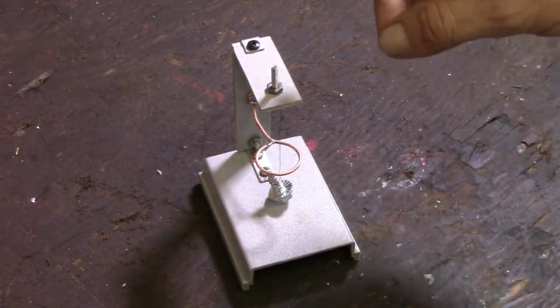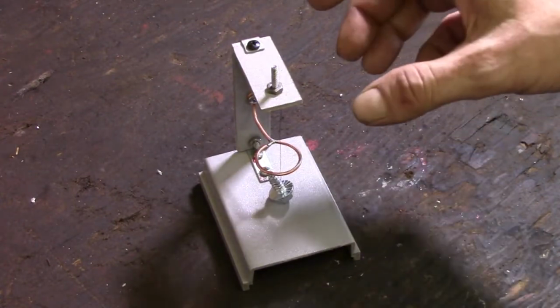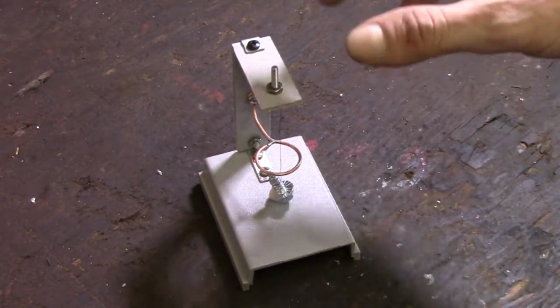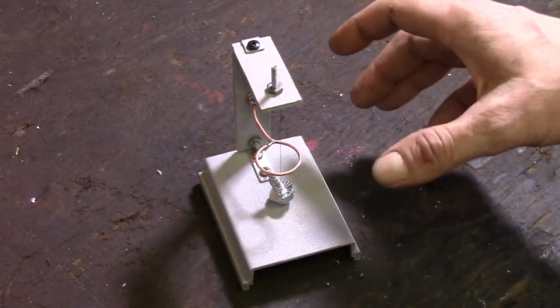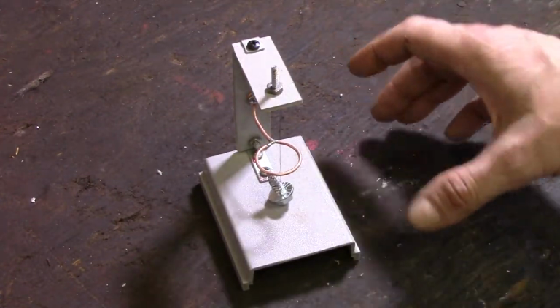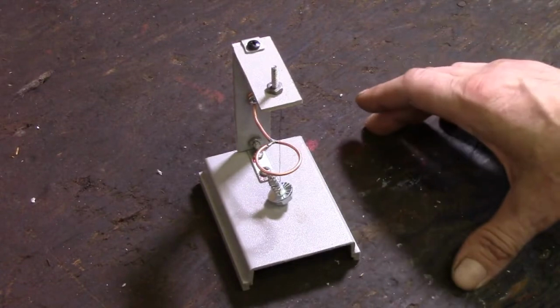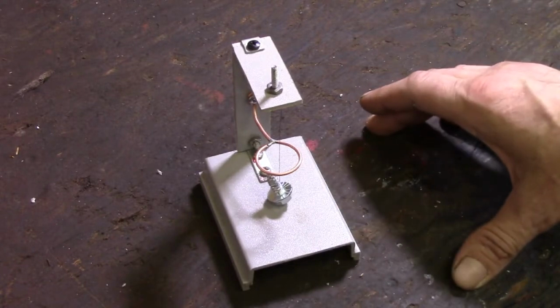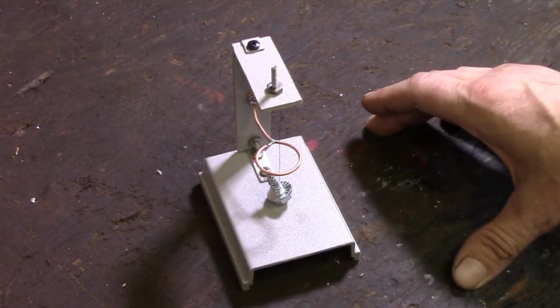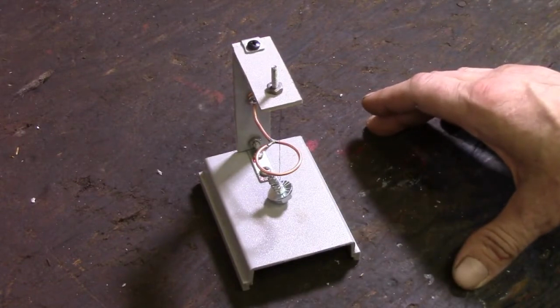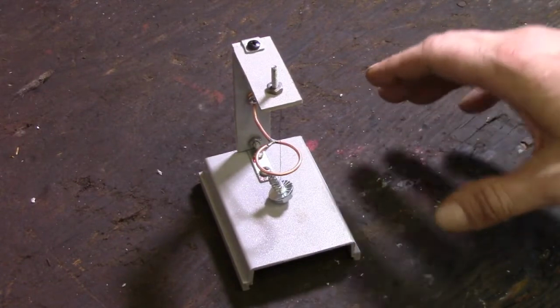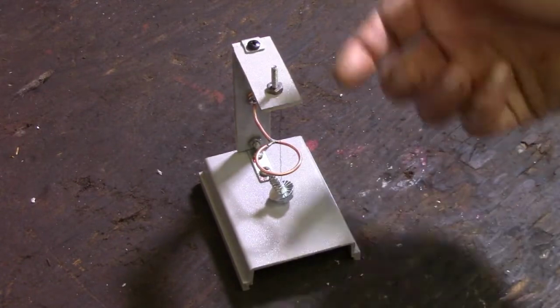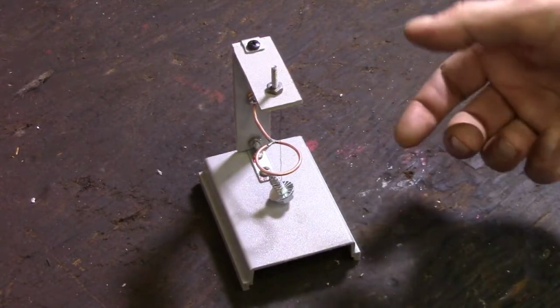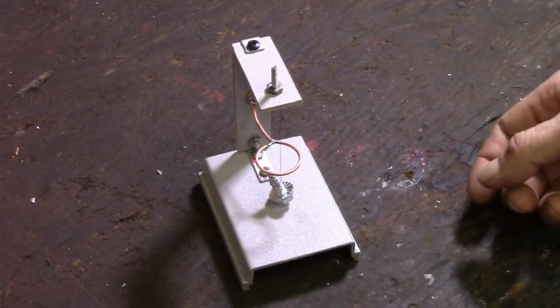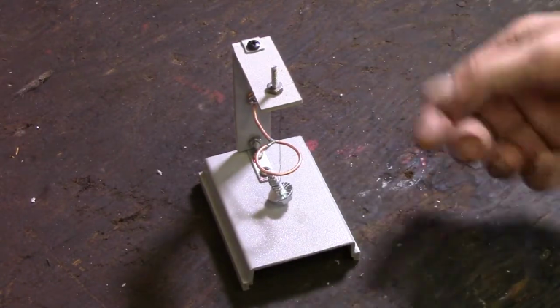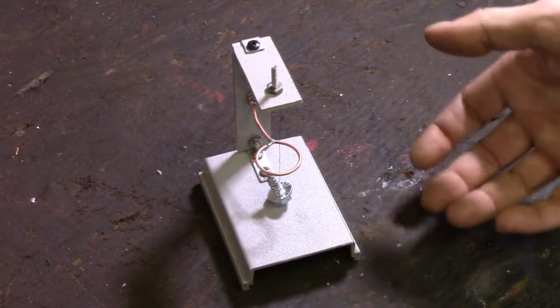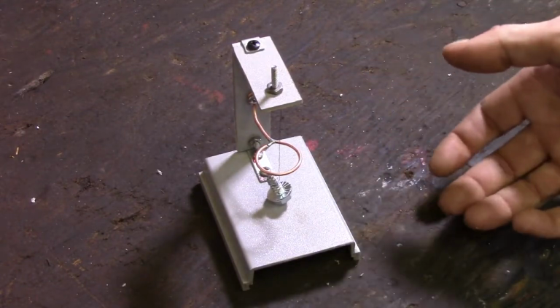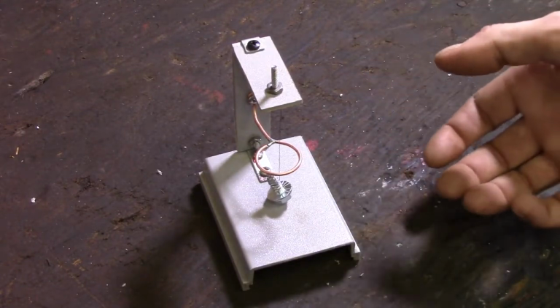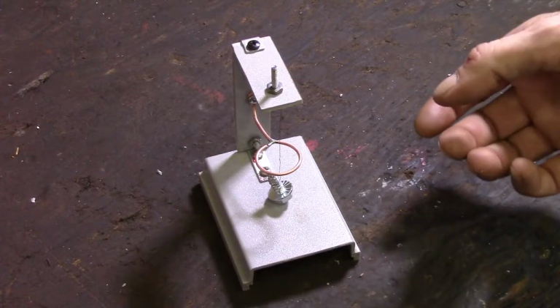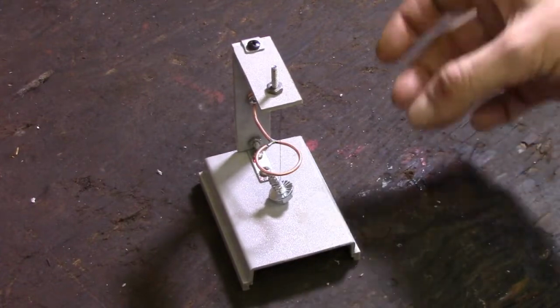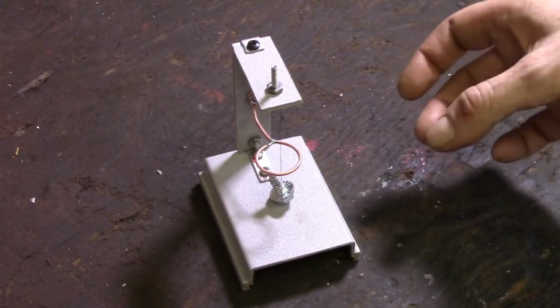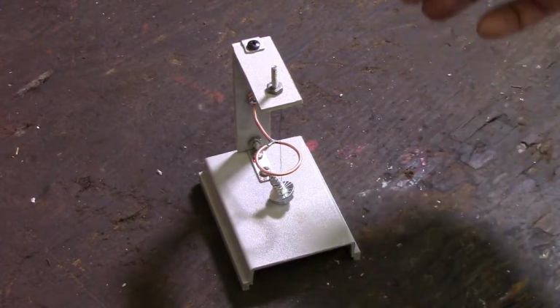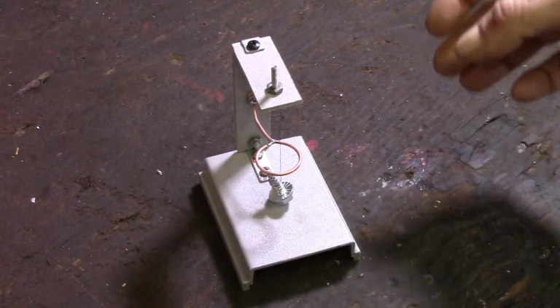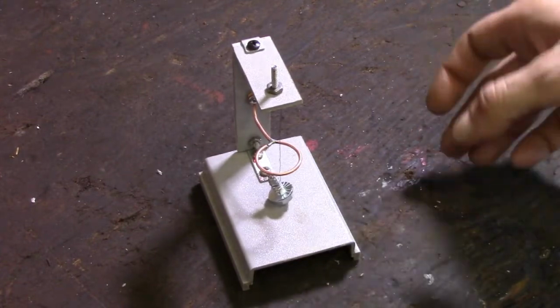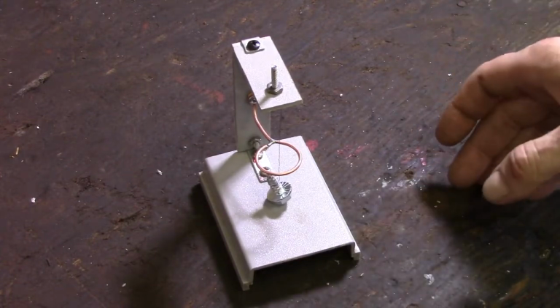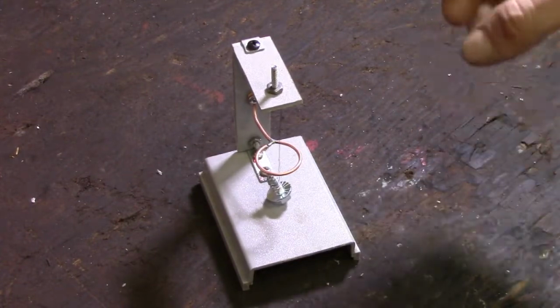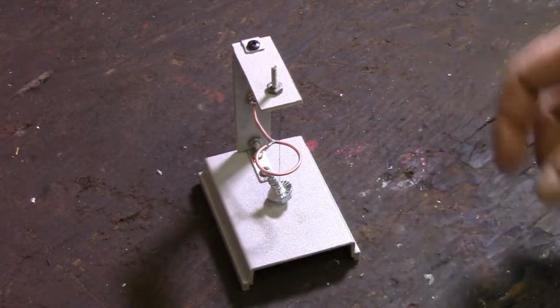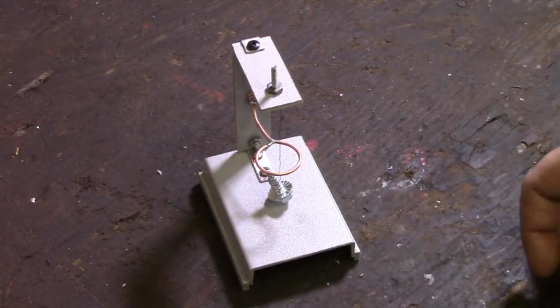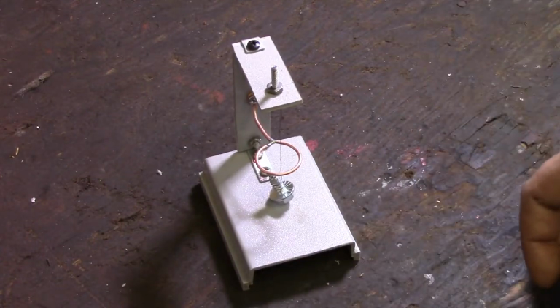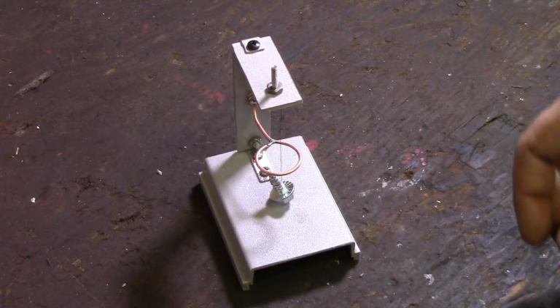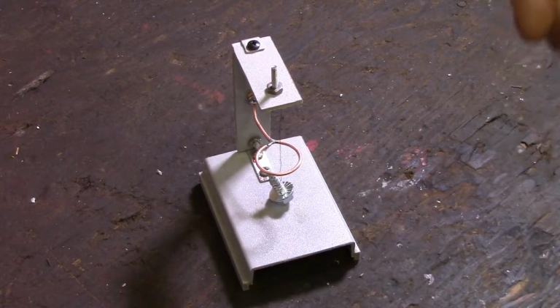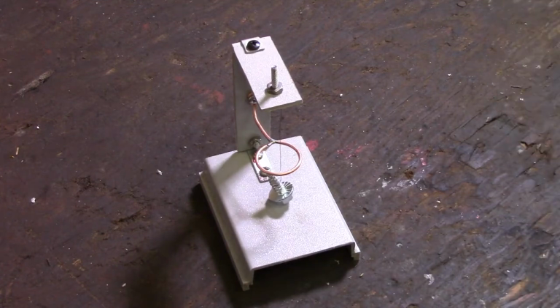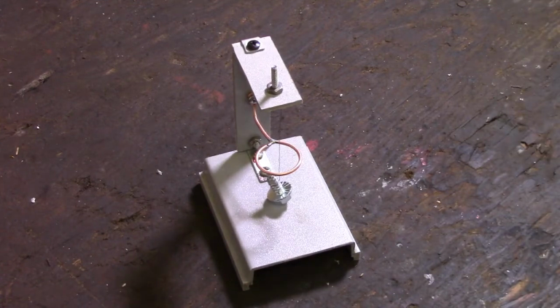For most projects, you could build this in a smaller scale, and it follows the same principles. There are also a couple of other ways these can be constructed, but this is the easiest and most basic, so I thought I'd throw one together to show you how it's done.